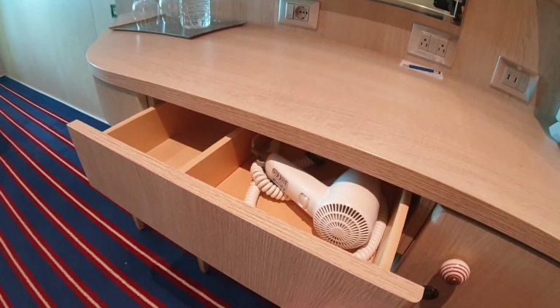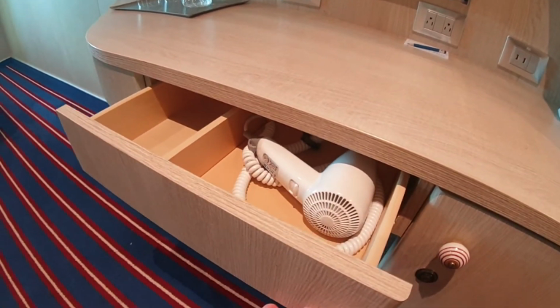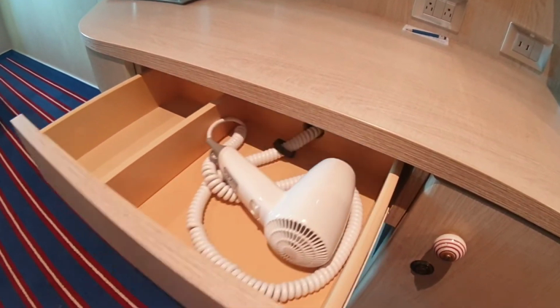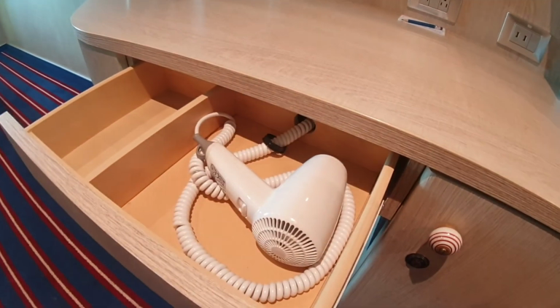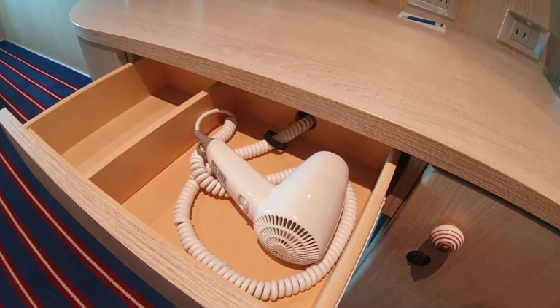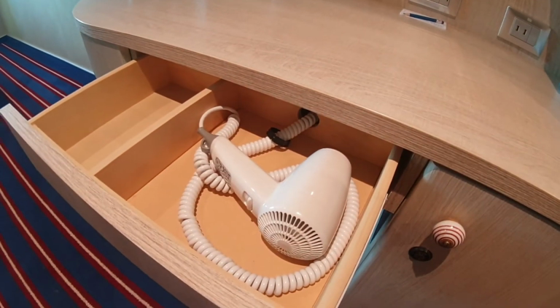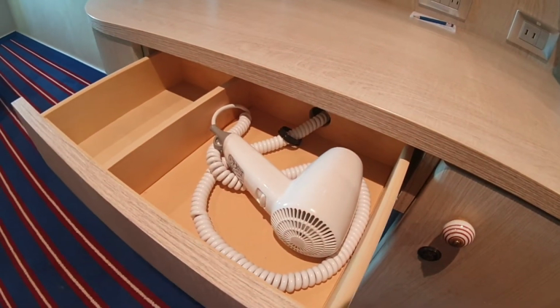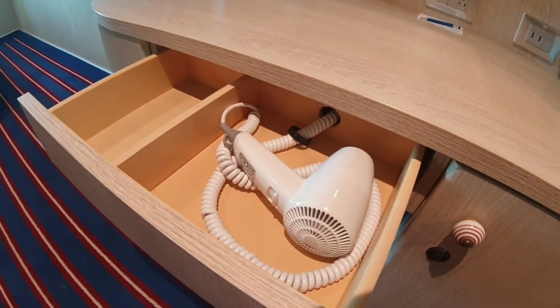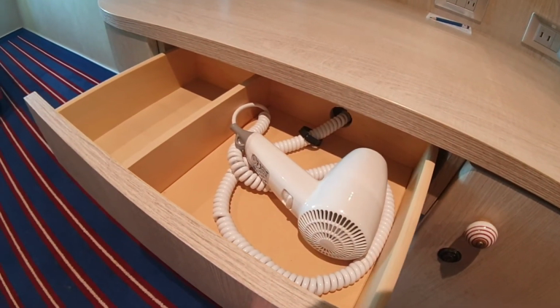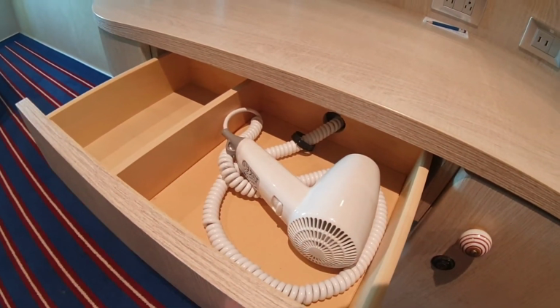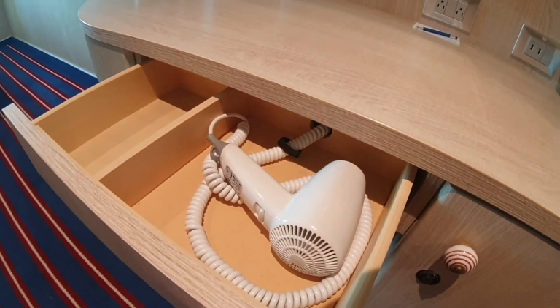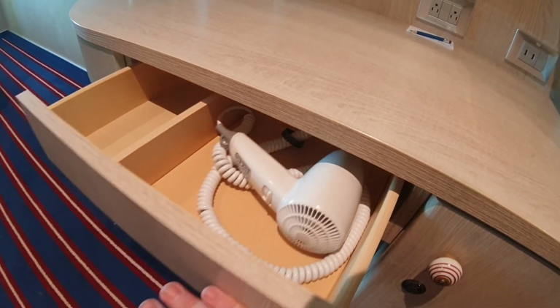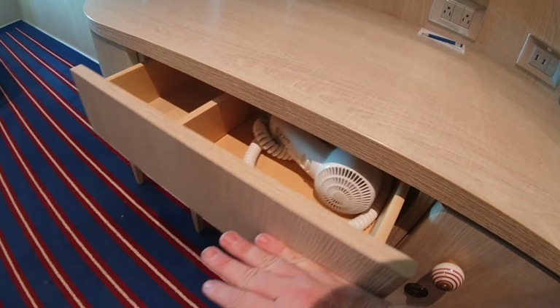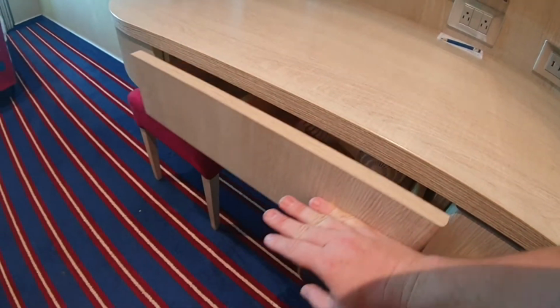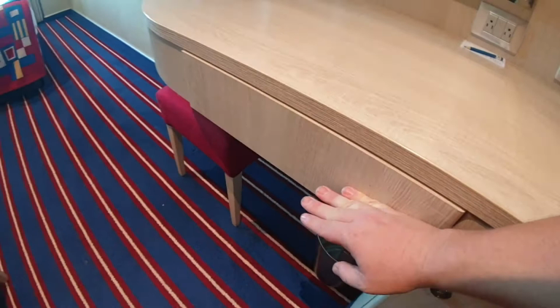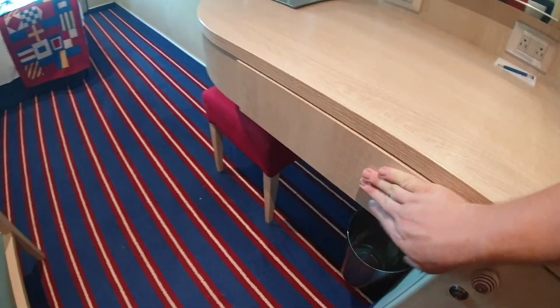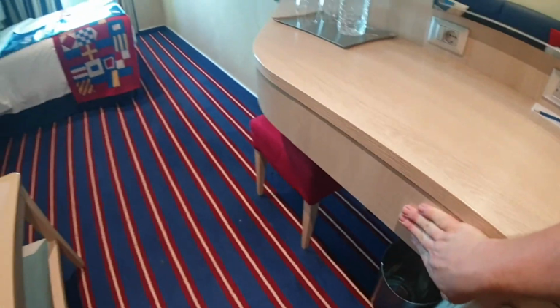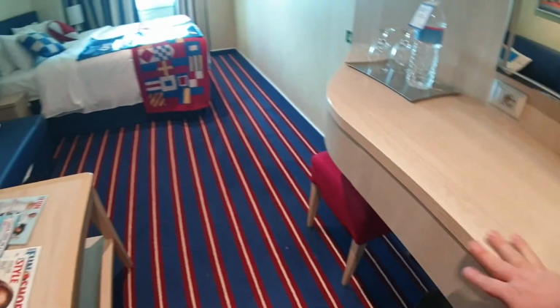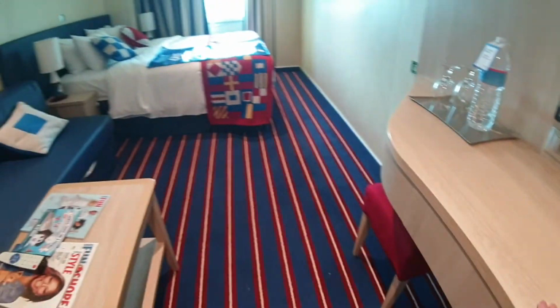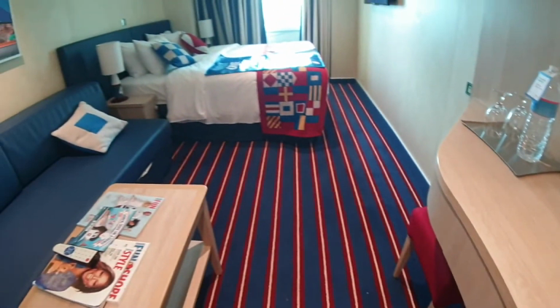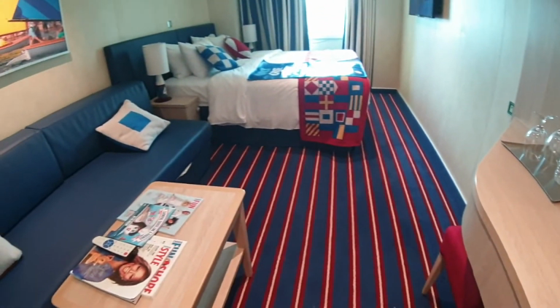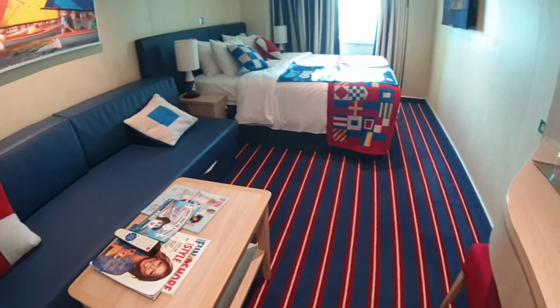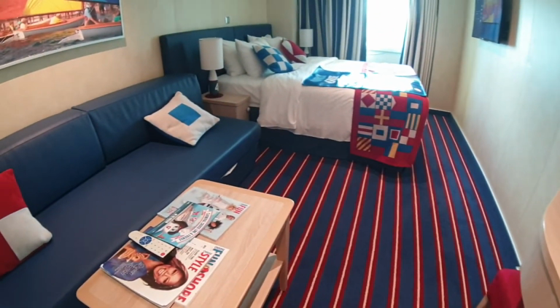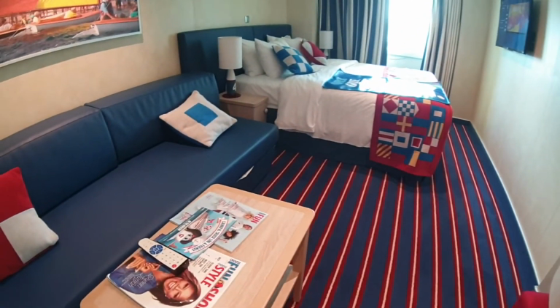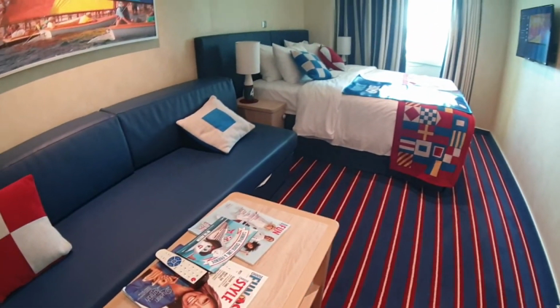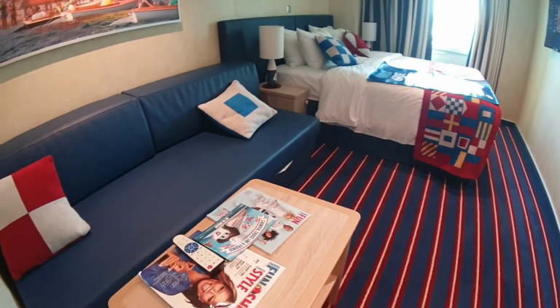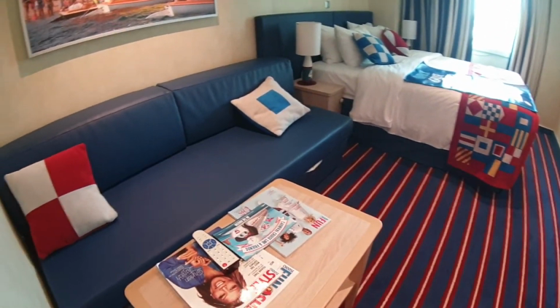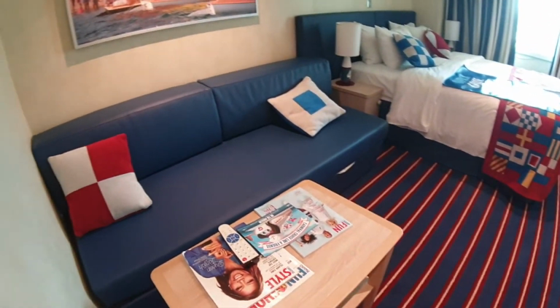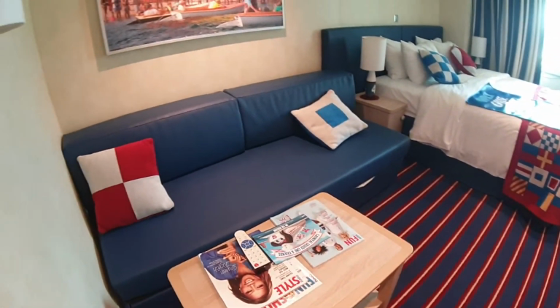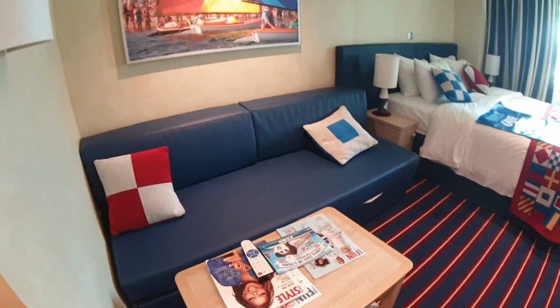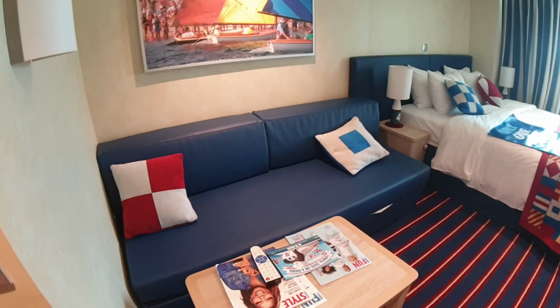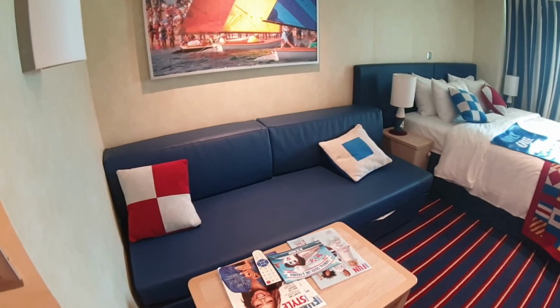A little tip: you can actually order a case of water from room service if you didn't bring any on with you. Pretty easy — just call from your room to room service and you'll get them delivered to your room.